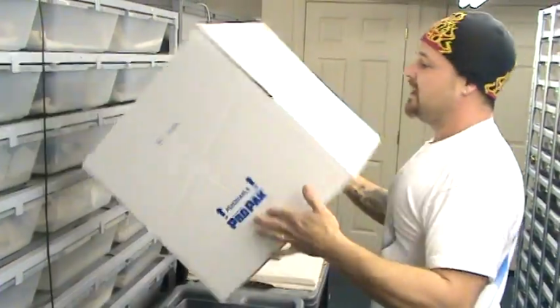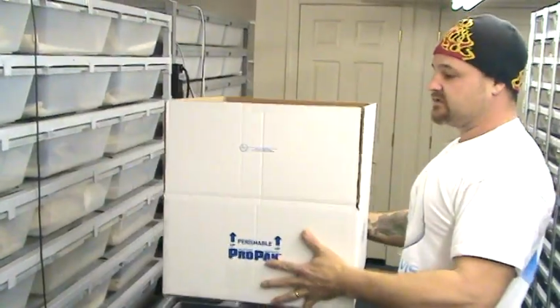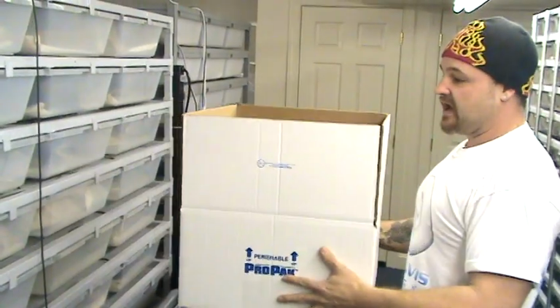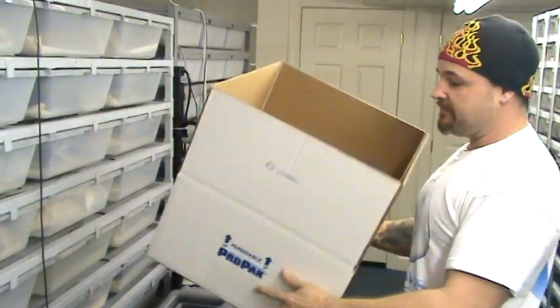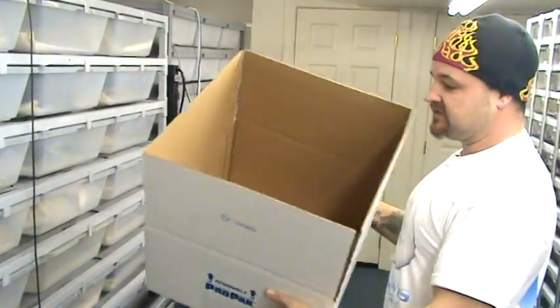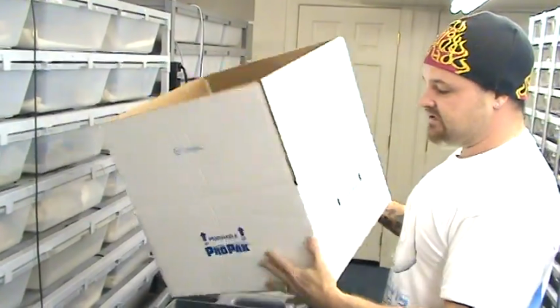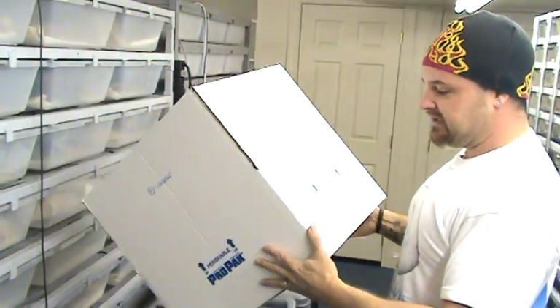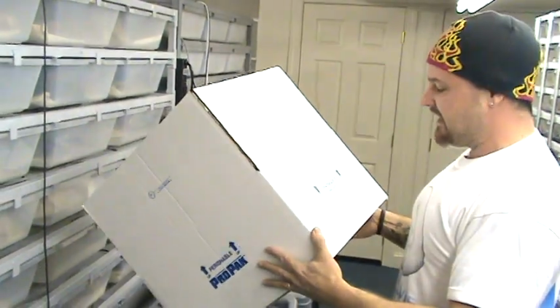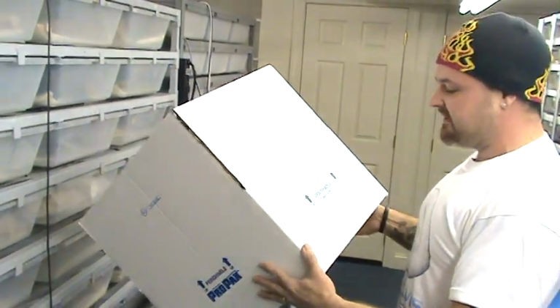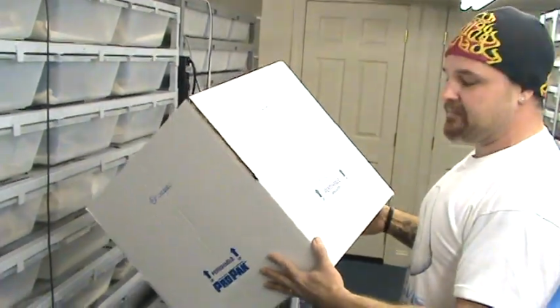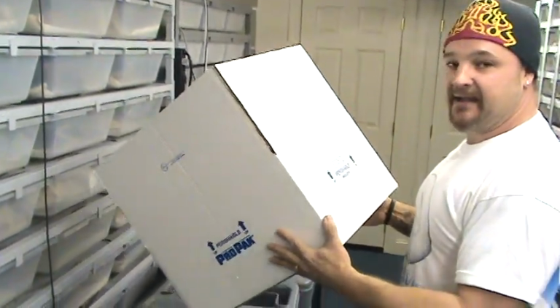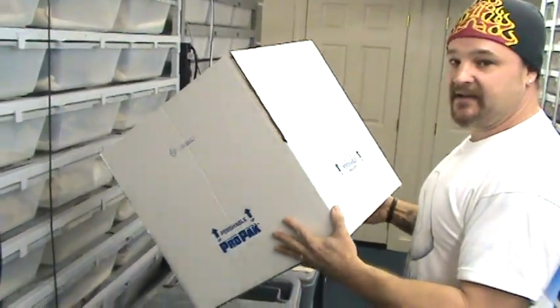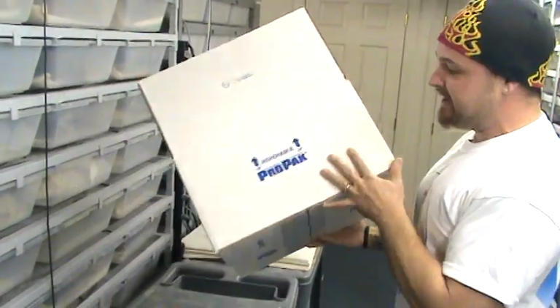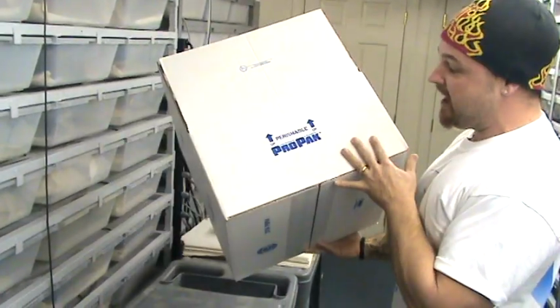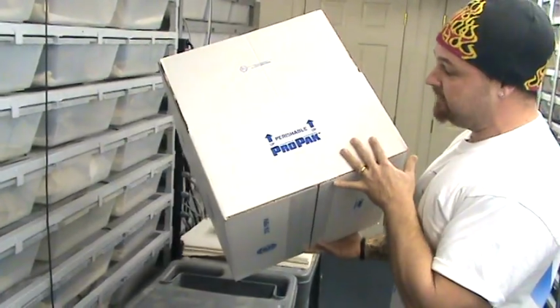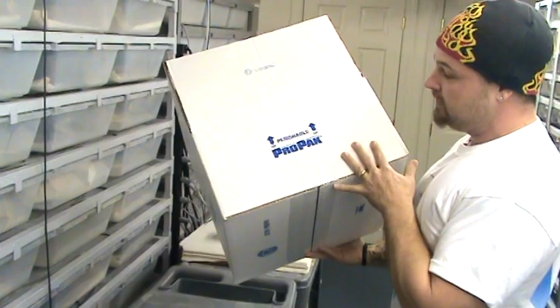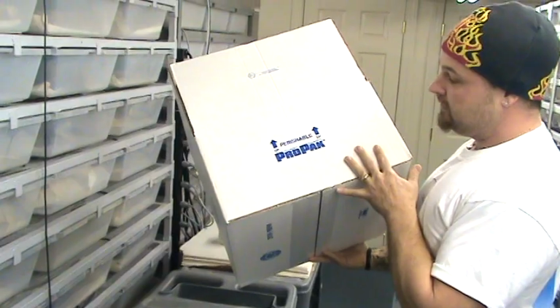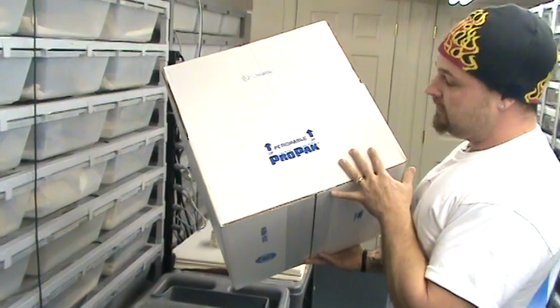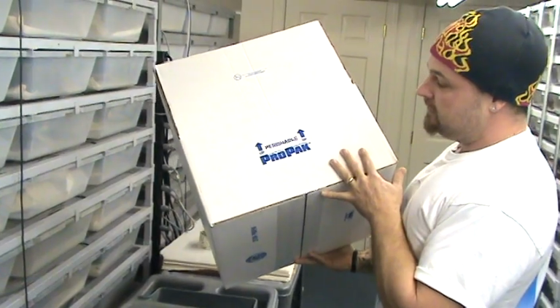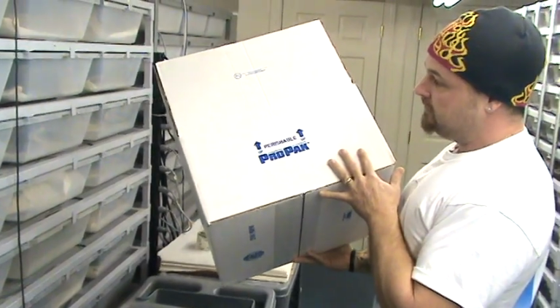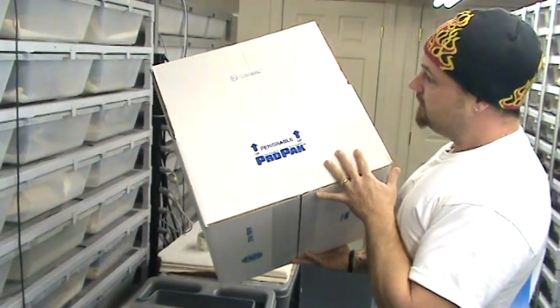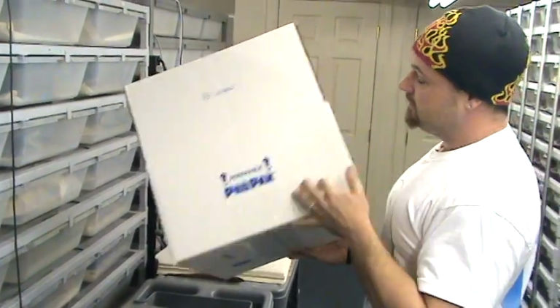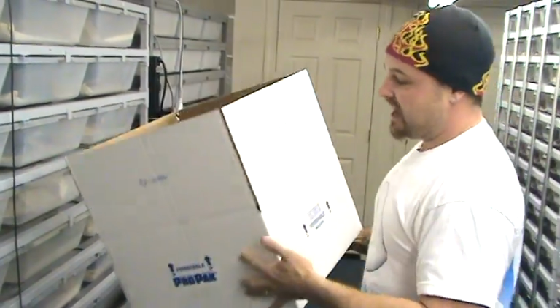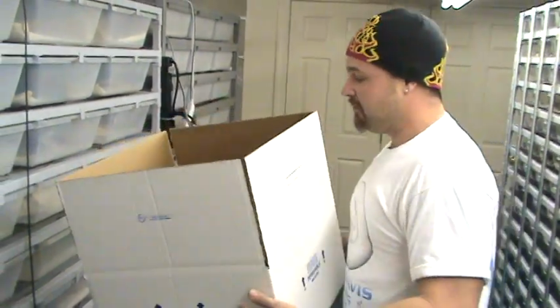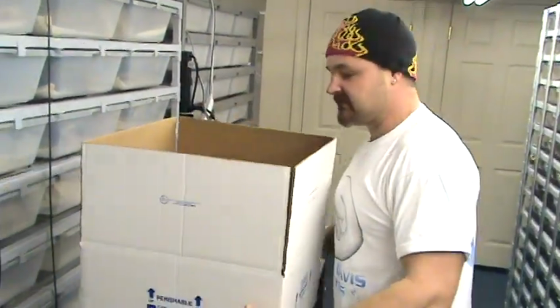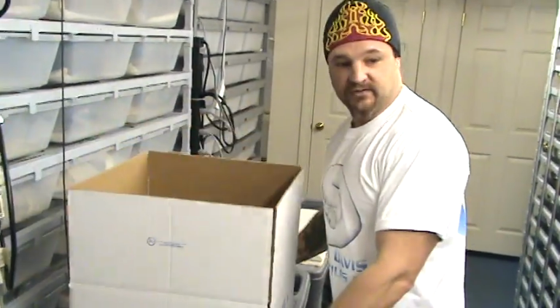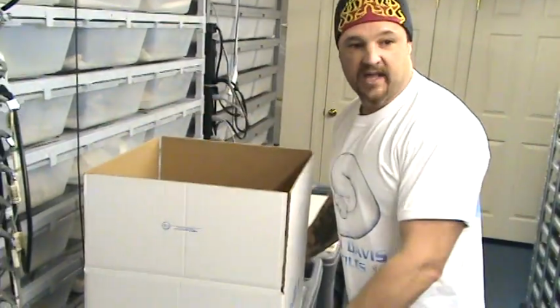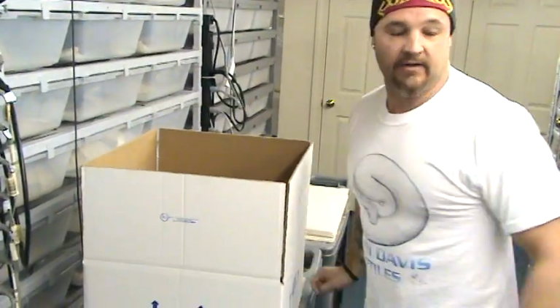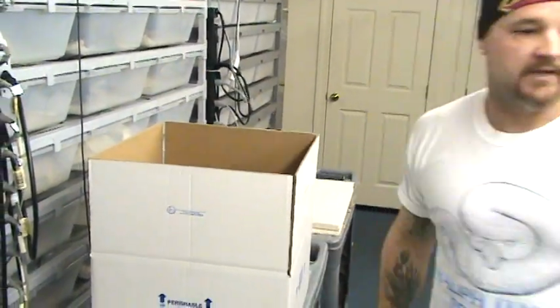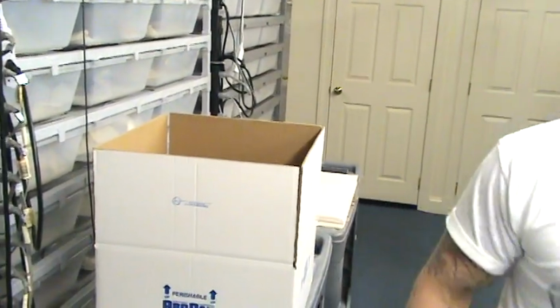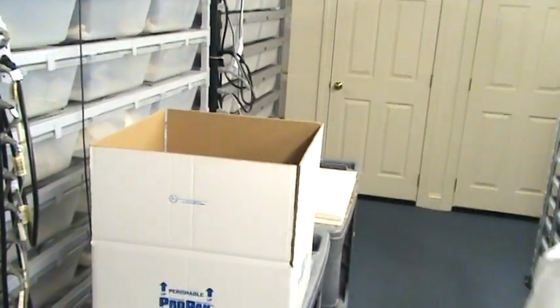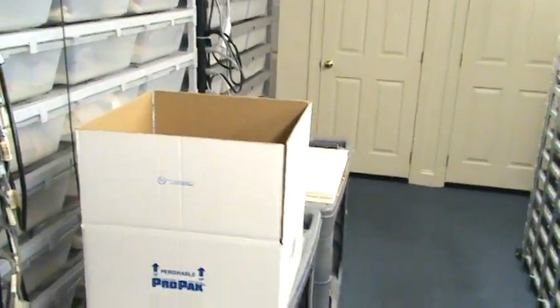This is the standard box. This is the 18x18x9. The styro box goes inside of it. Let me get the styro box.